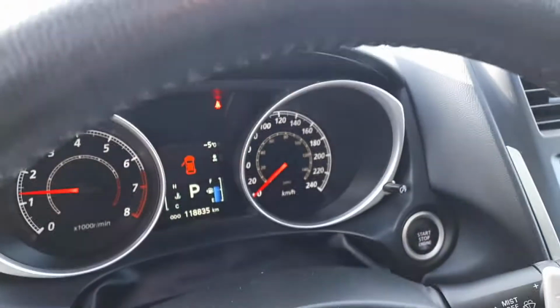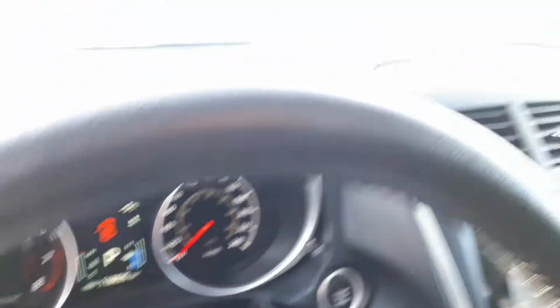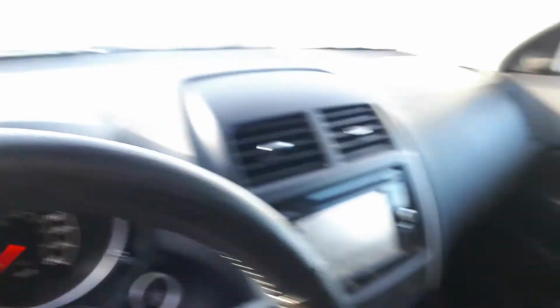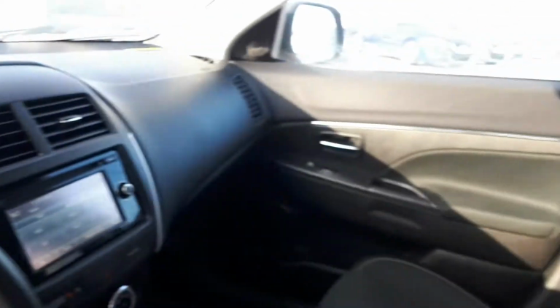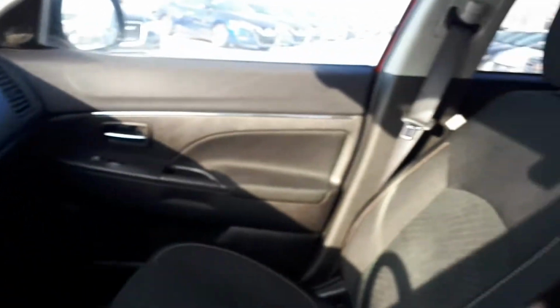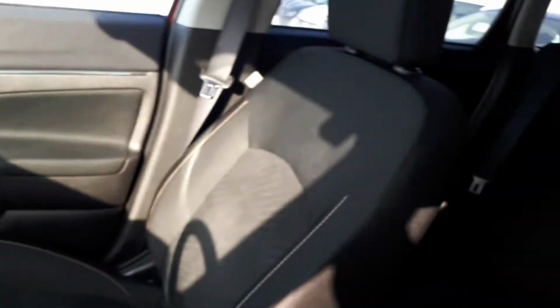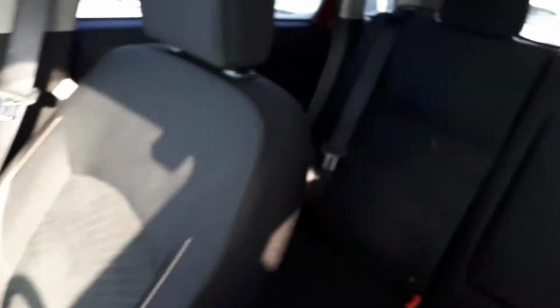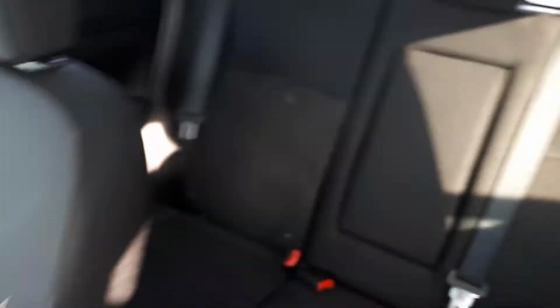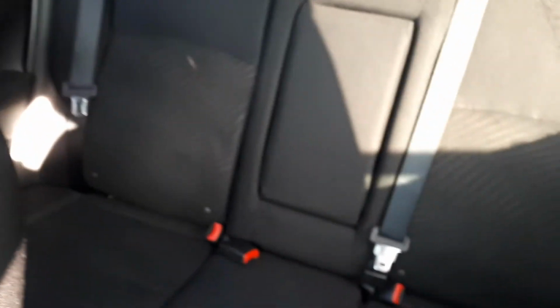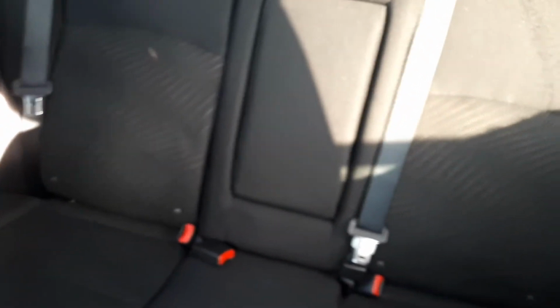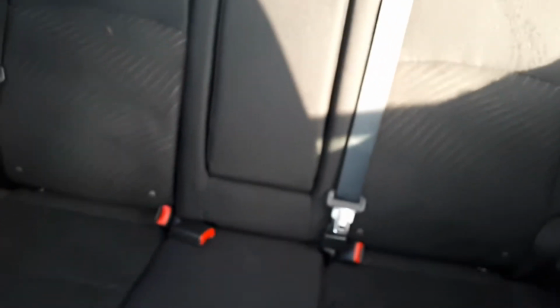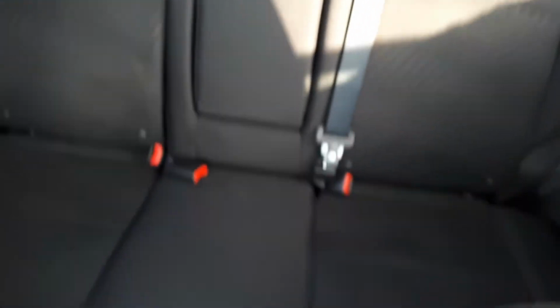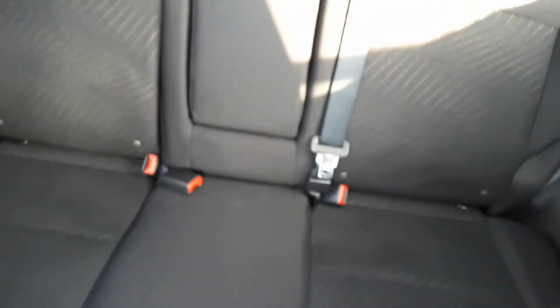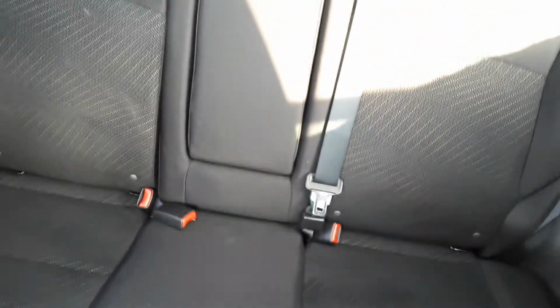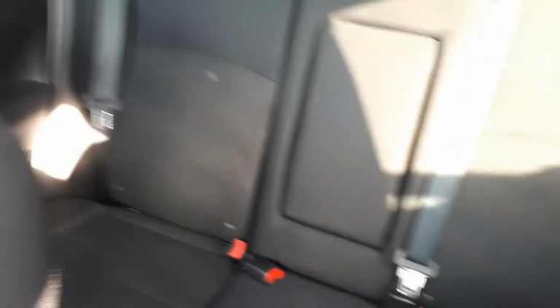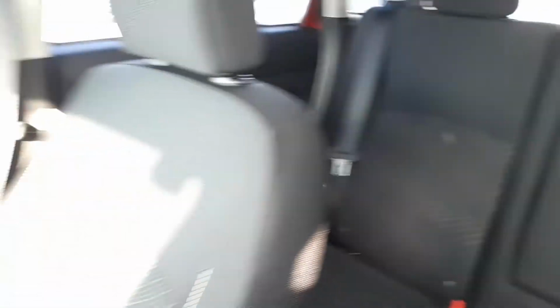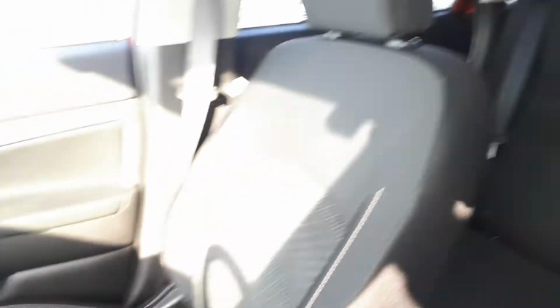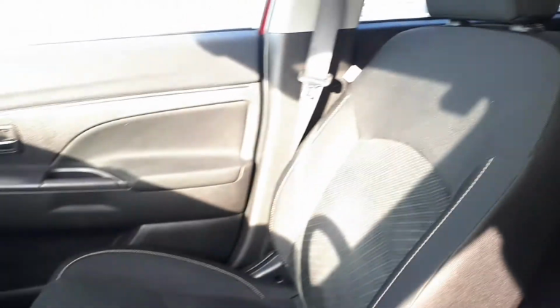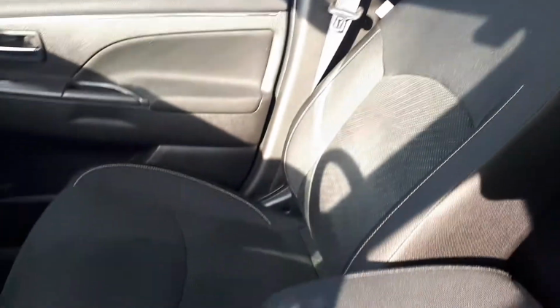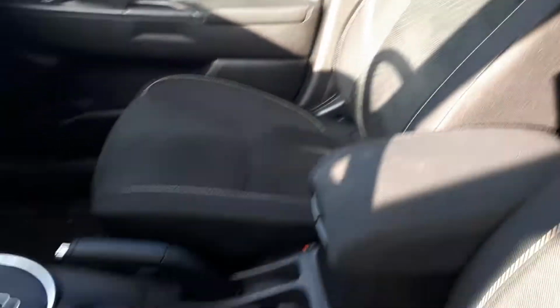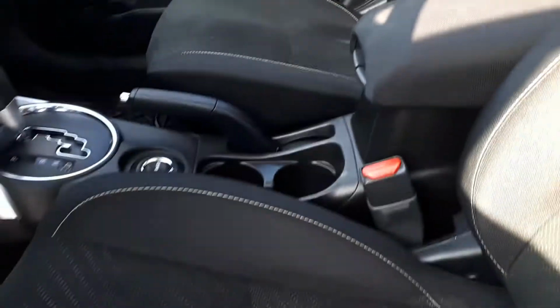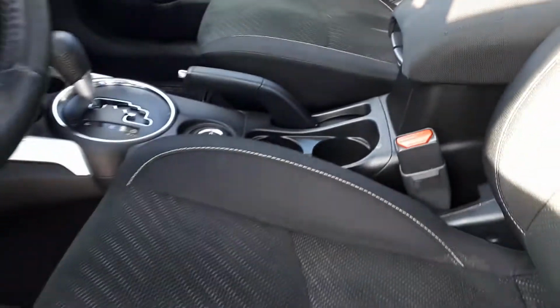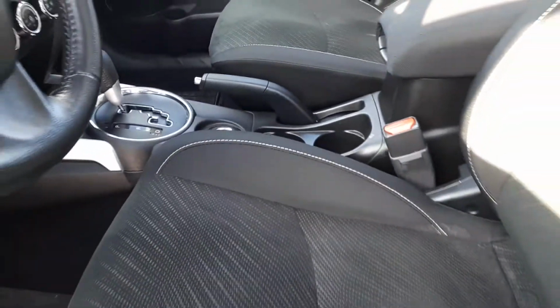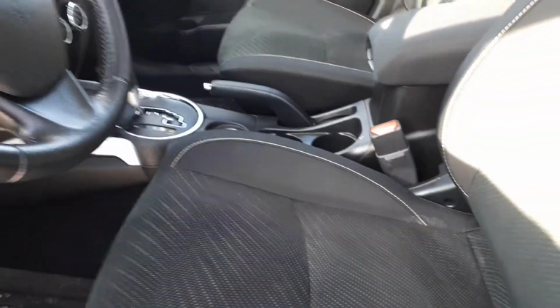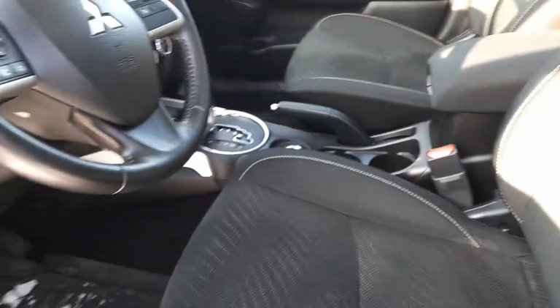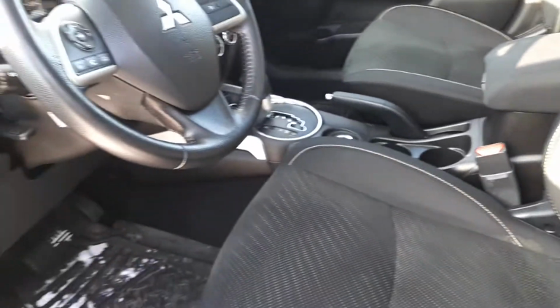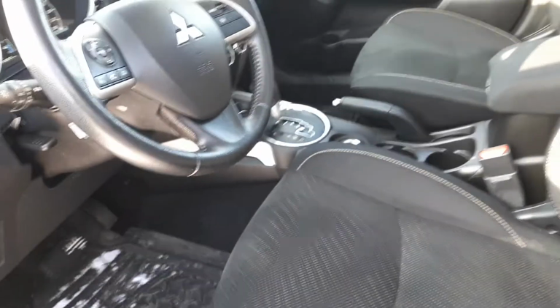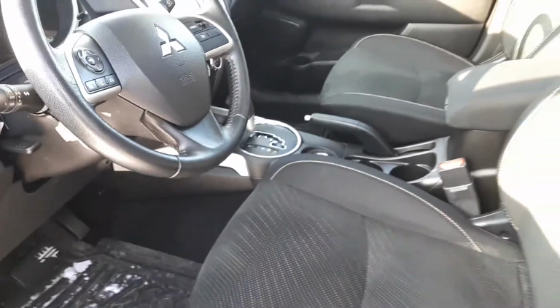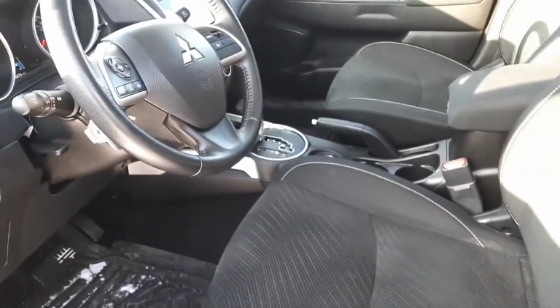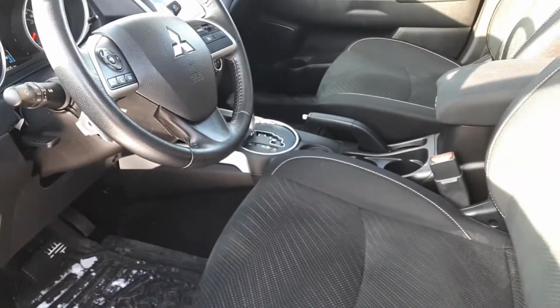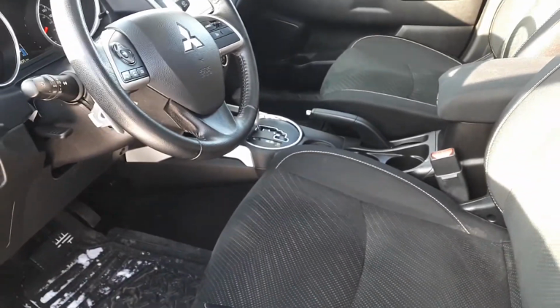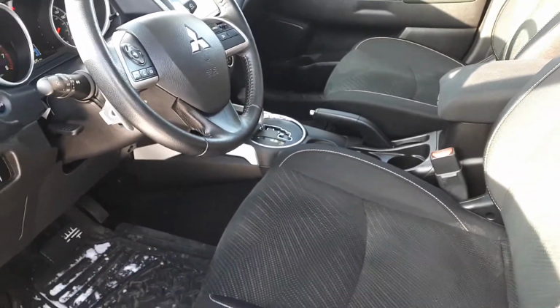You can see it's in really nice condition into the back seat — no rips or tears. Now these front seats are heated, very nice in the winter time.